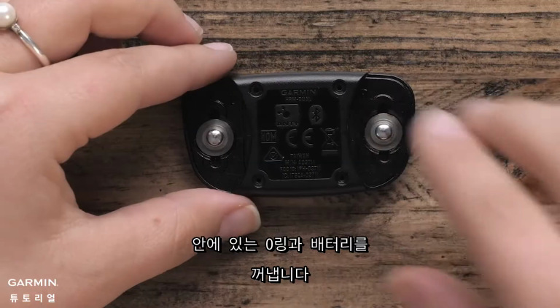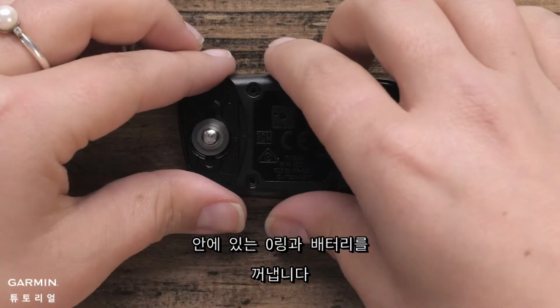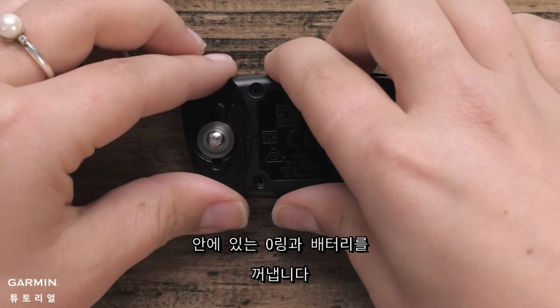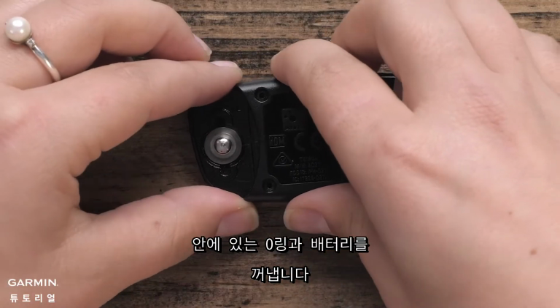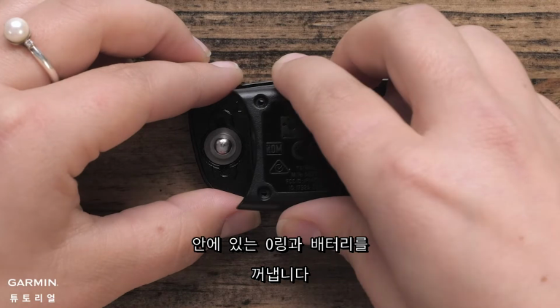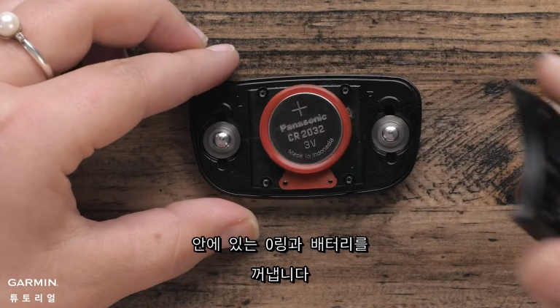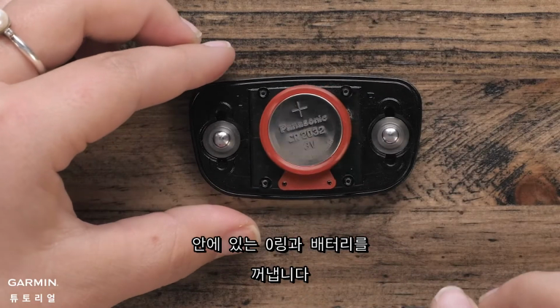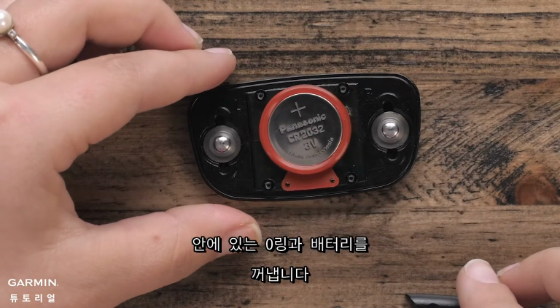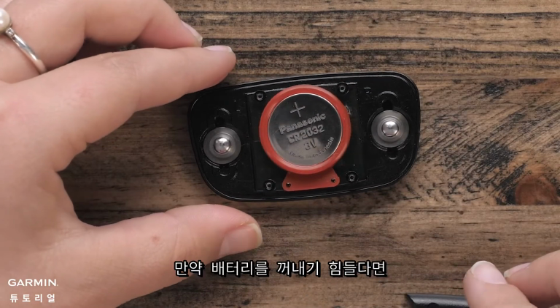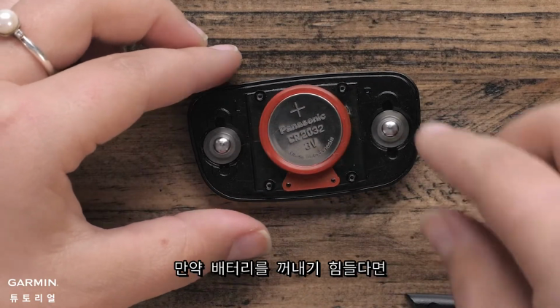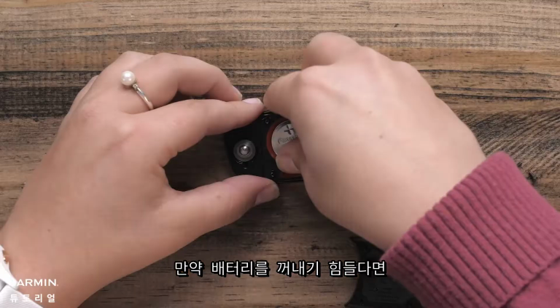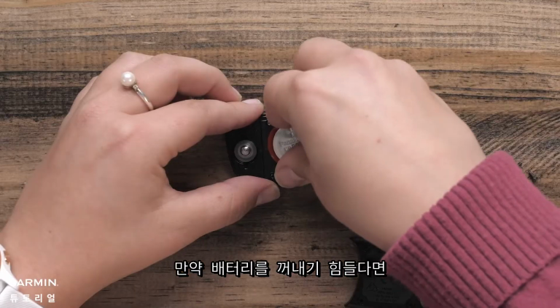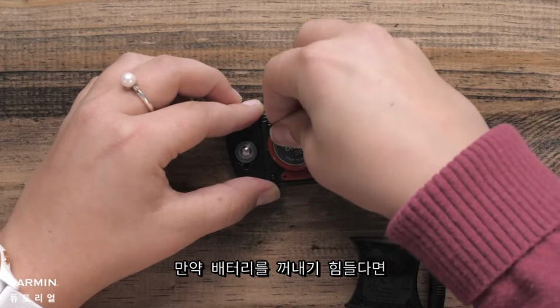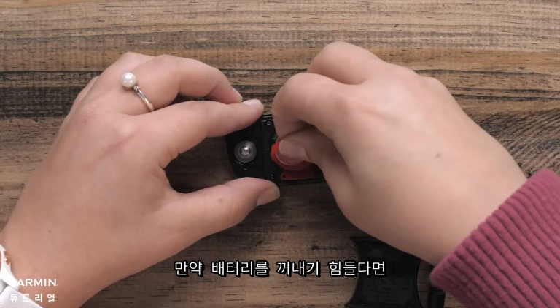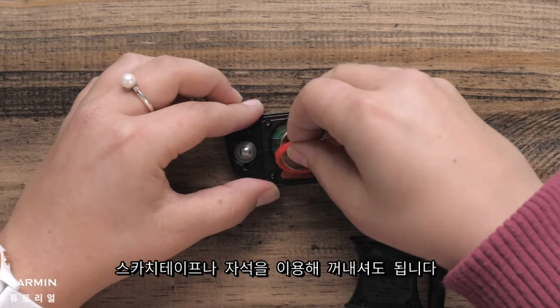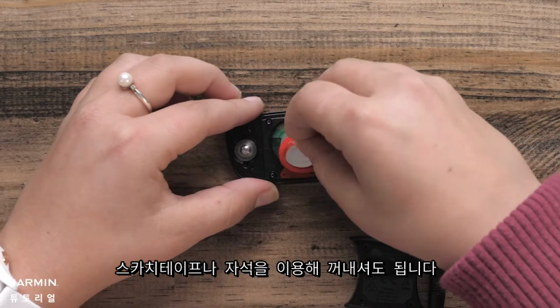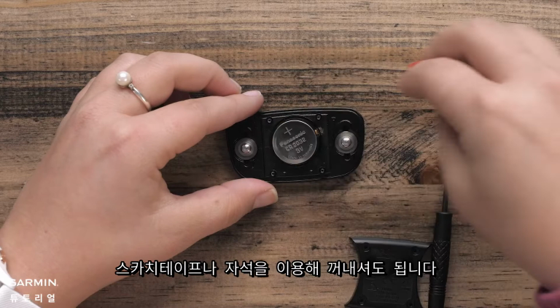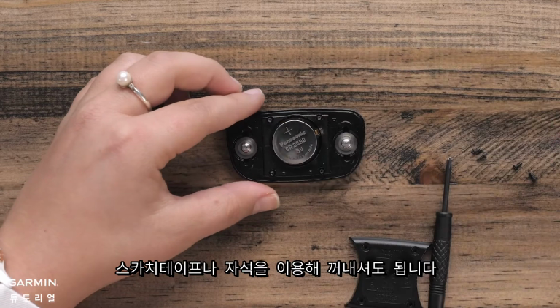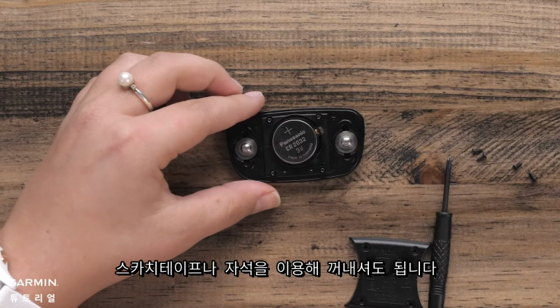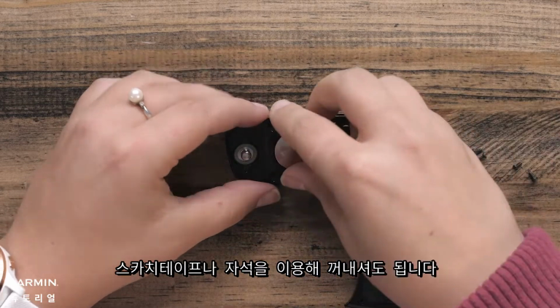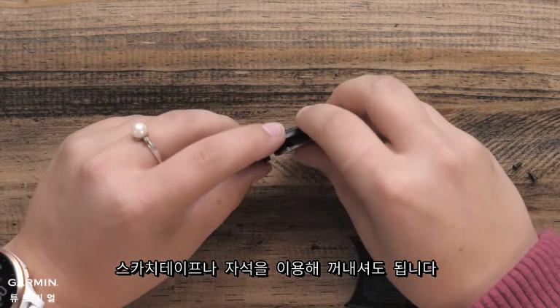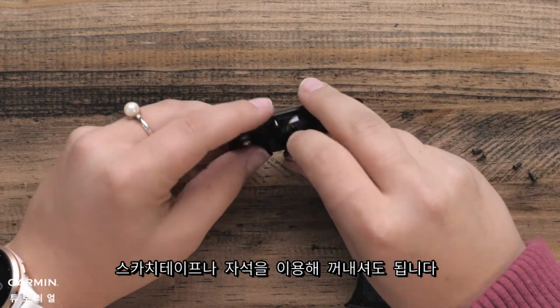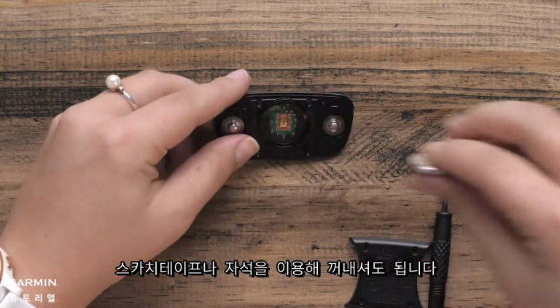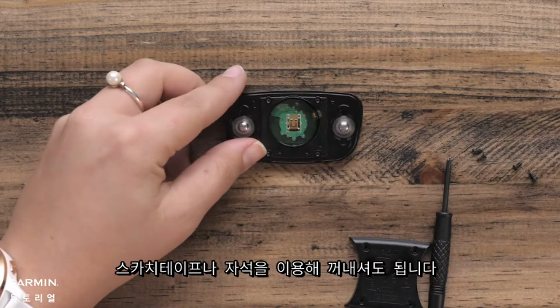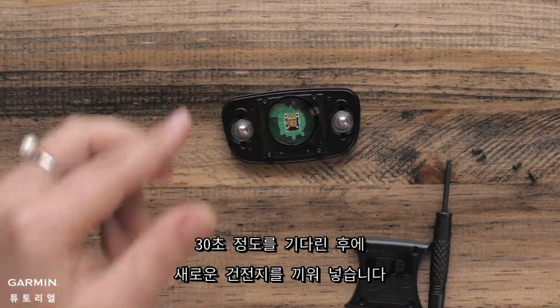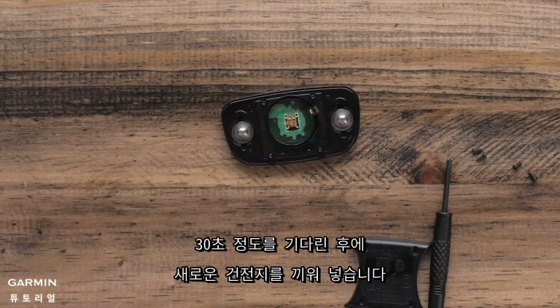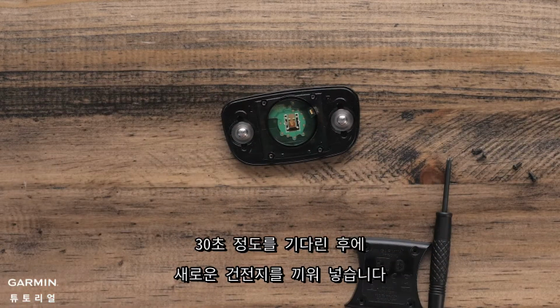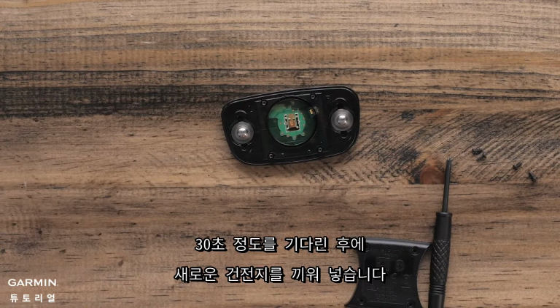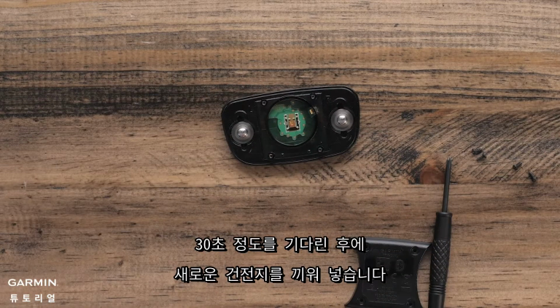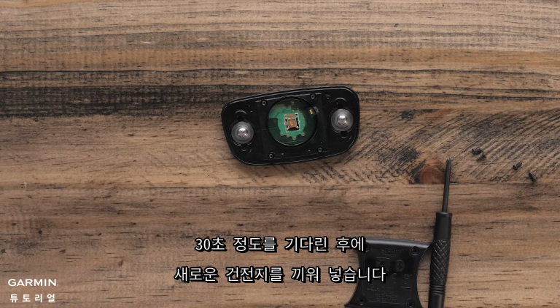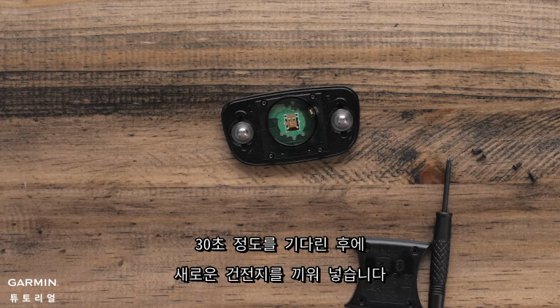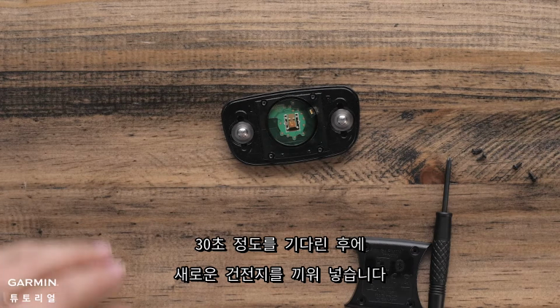Now we'll remove the battery and cover. If you are having trouble removing the battery, you can use a small piece of tape or magnet to remove it. Wait 30 seconds and then install the new battery.